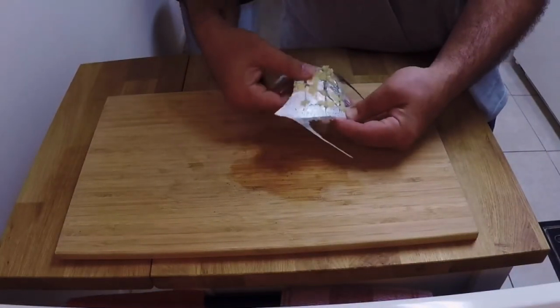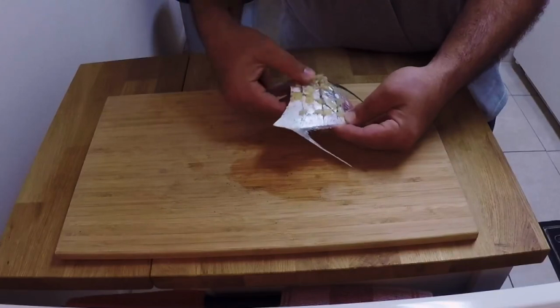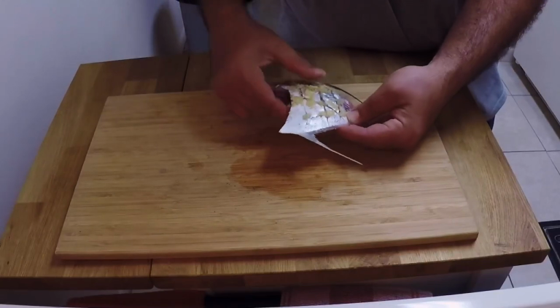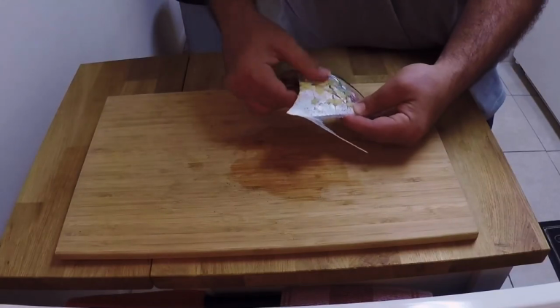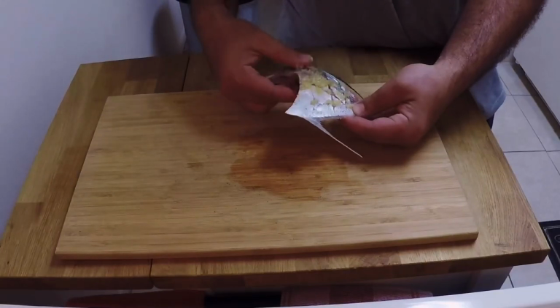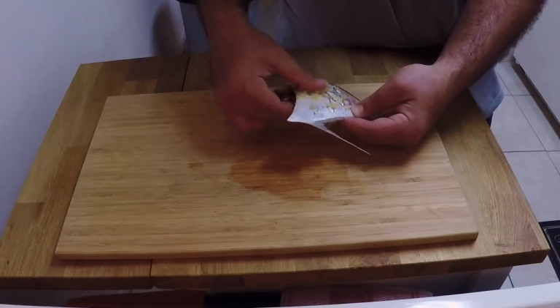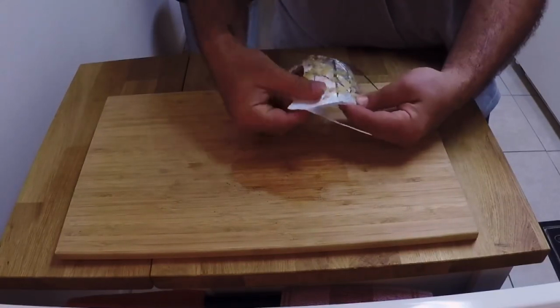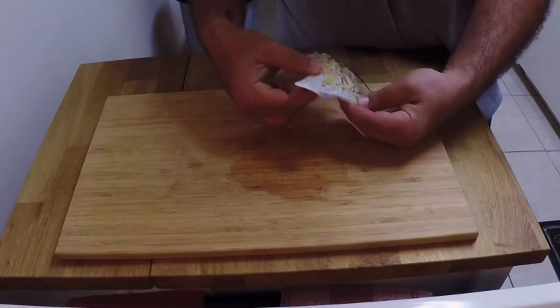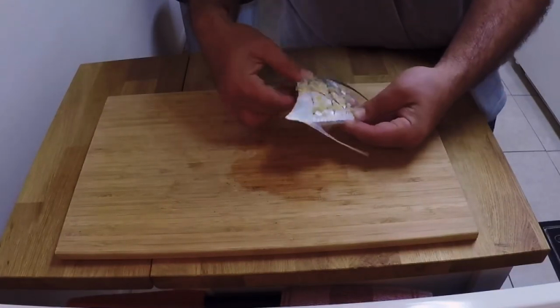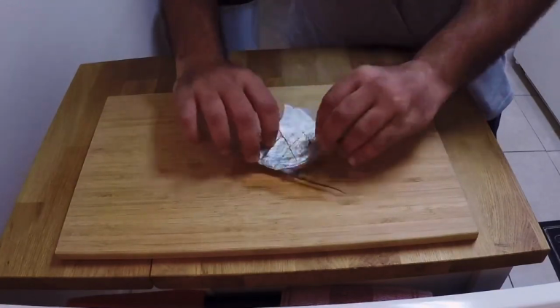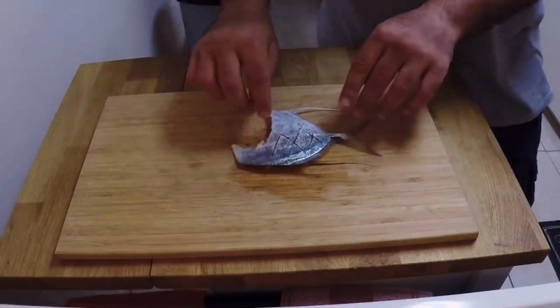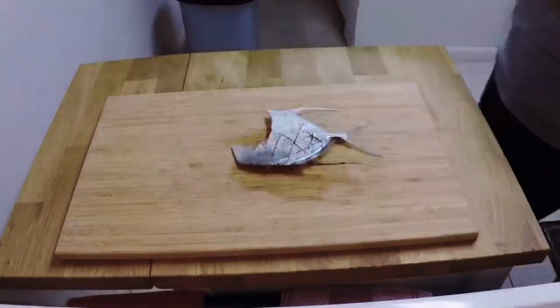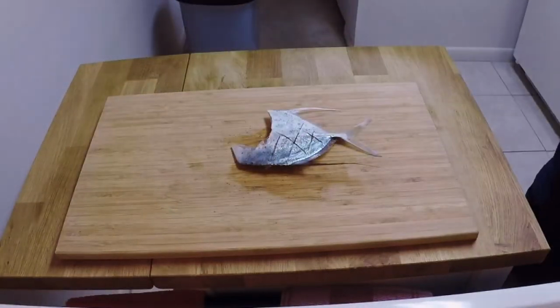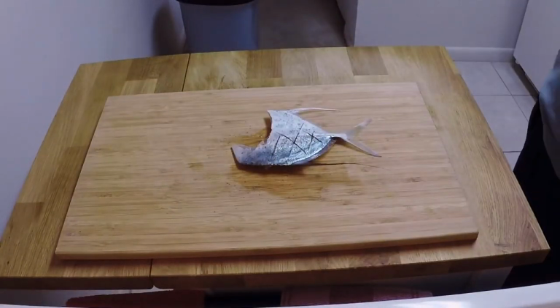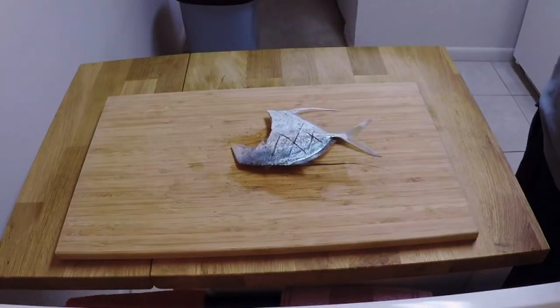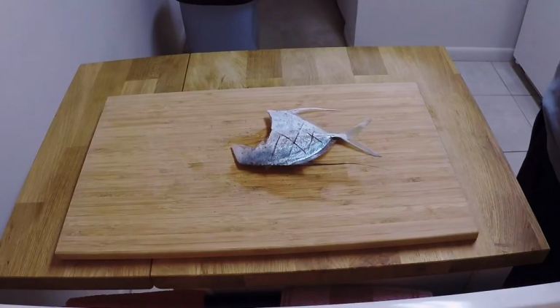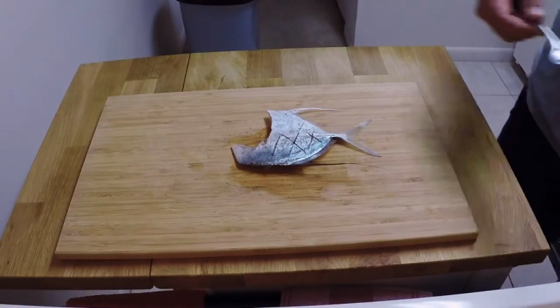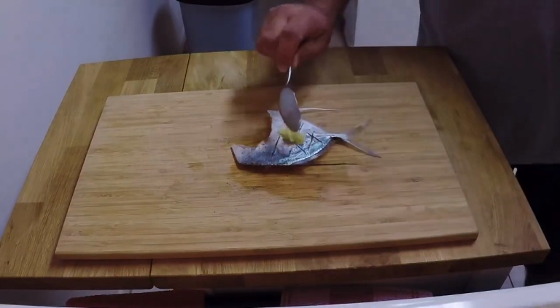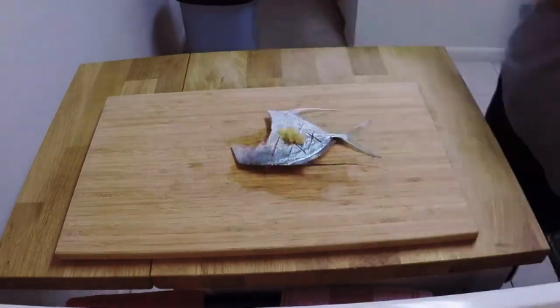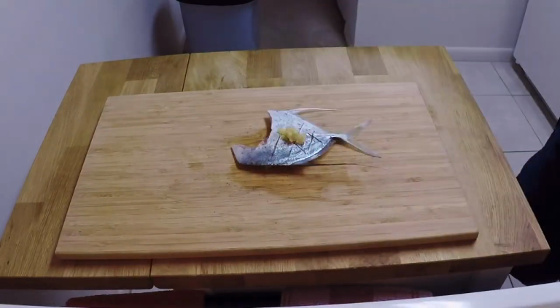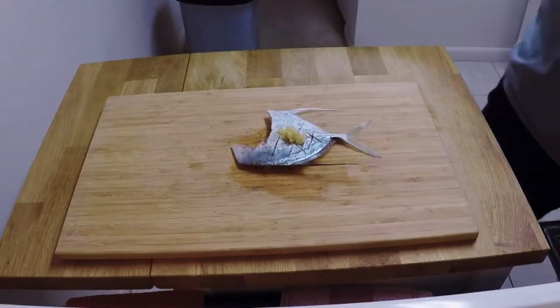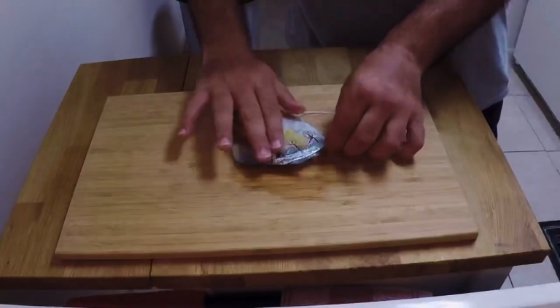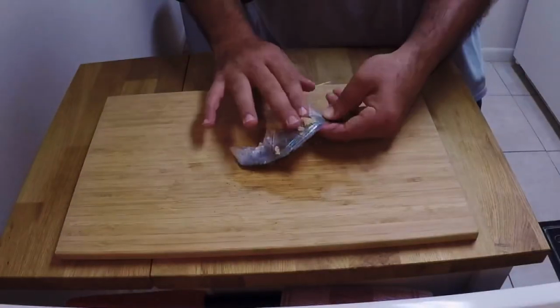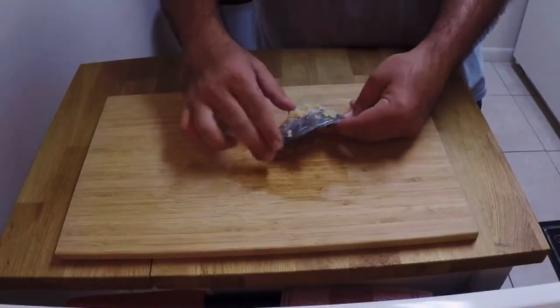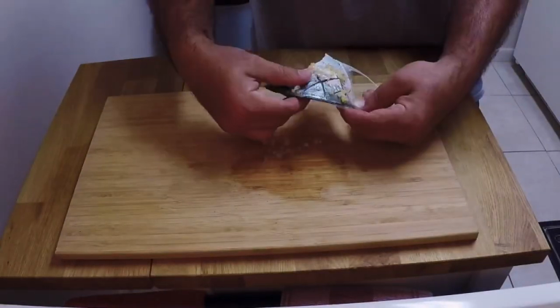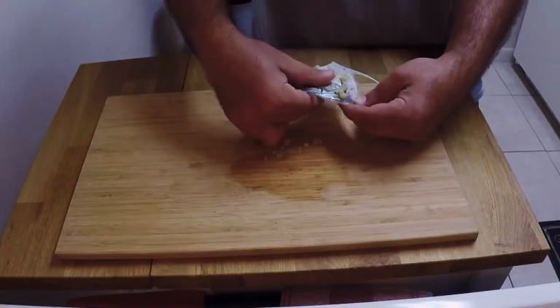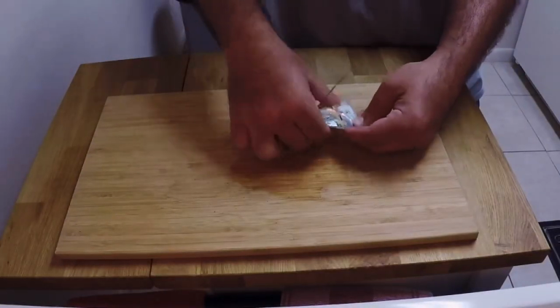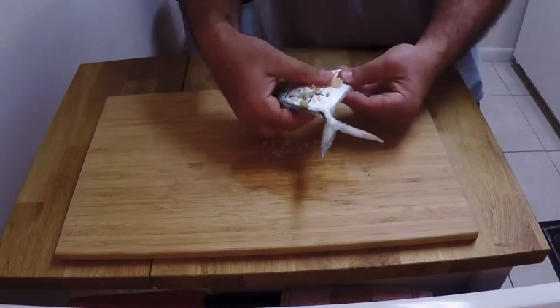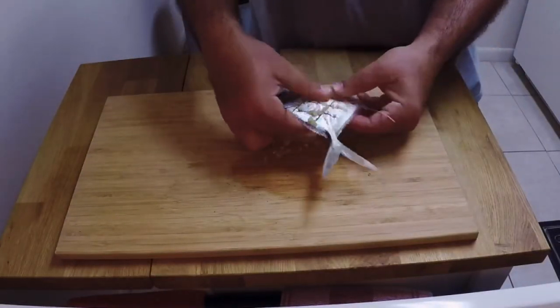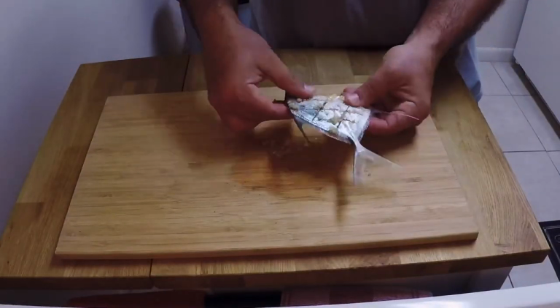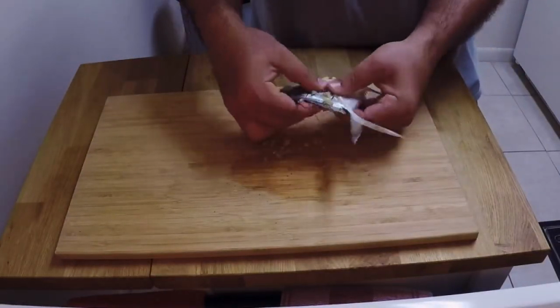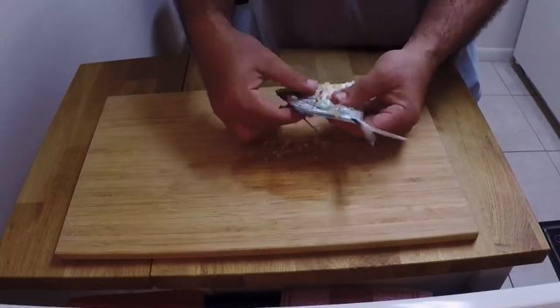Pushing the garlic into those cuts is going to give the meat a really, really good flavor. If you've never tried this method before, just go ahead and give it a shot.